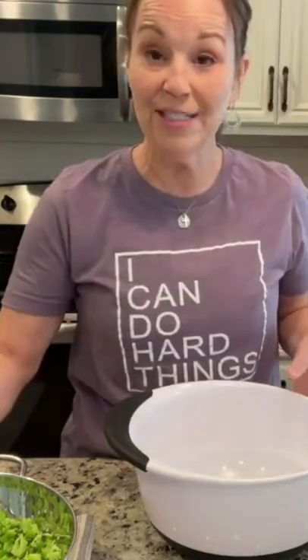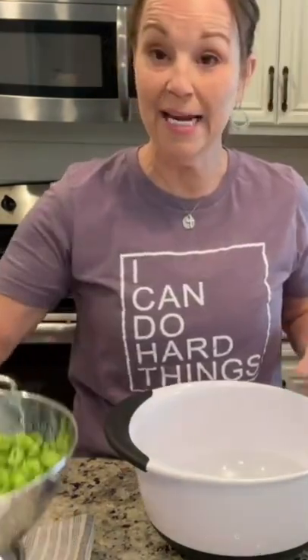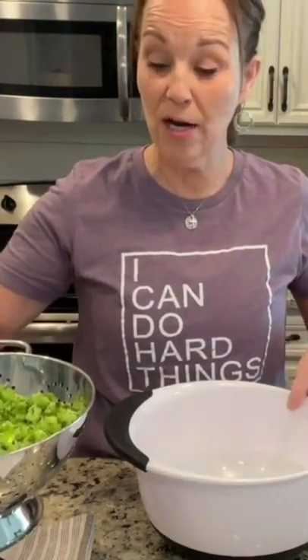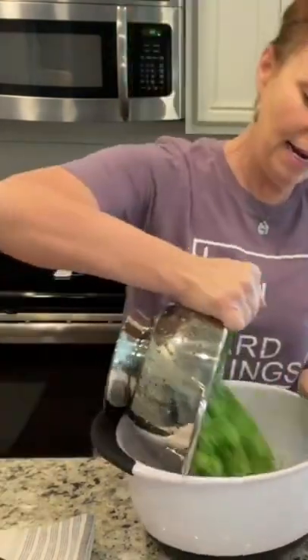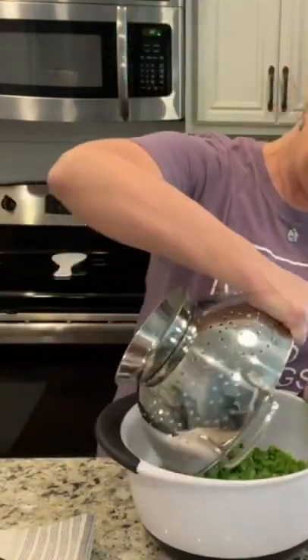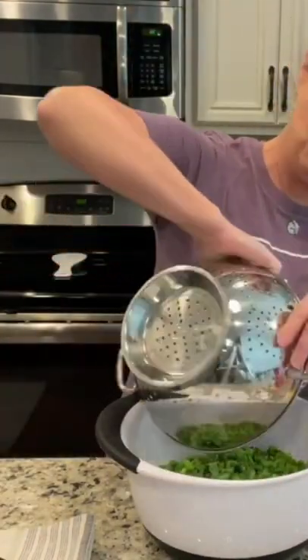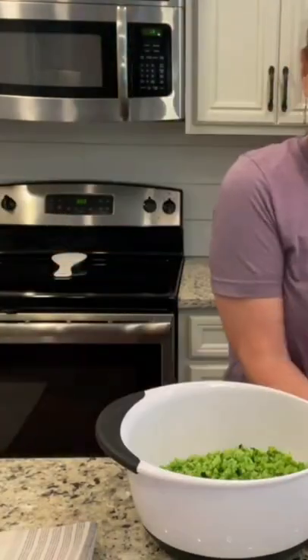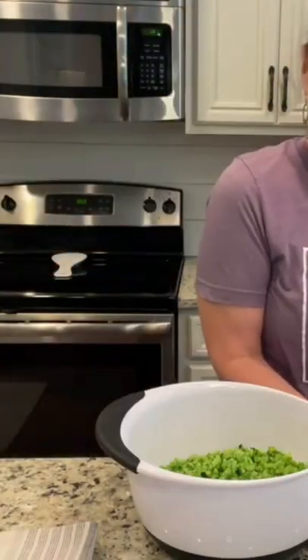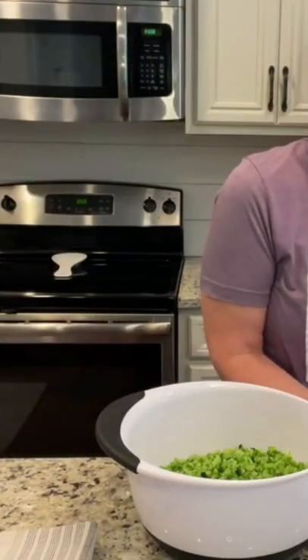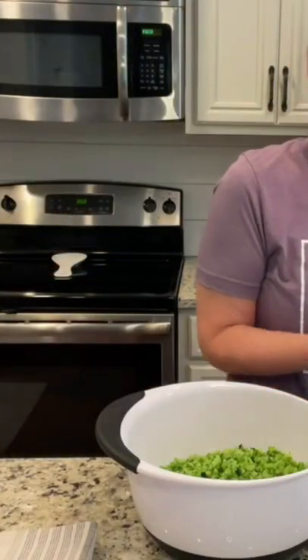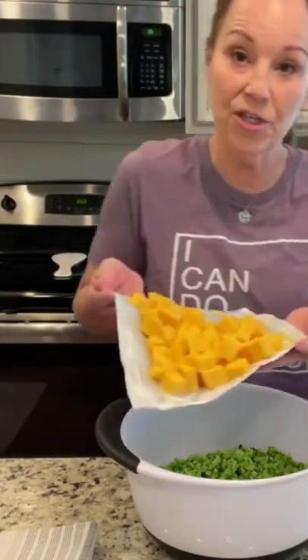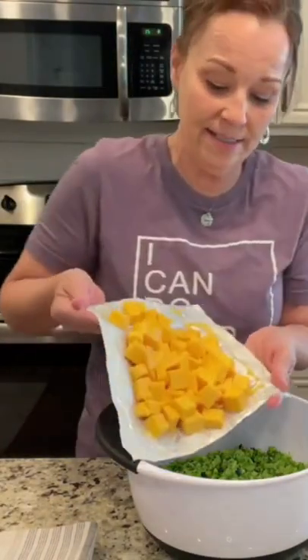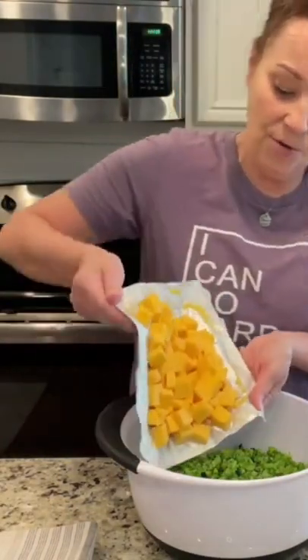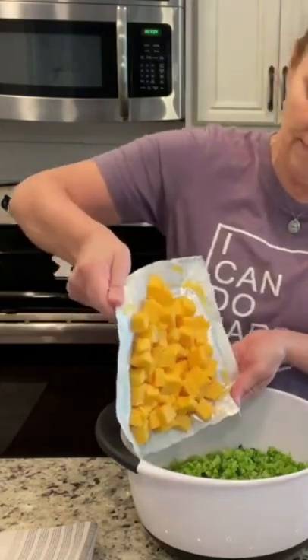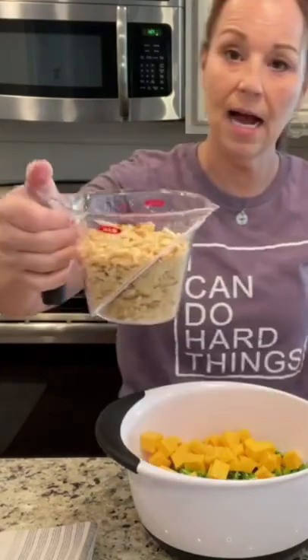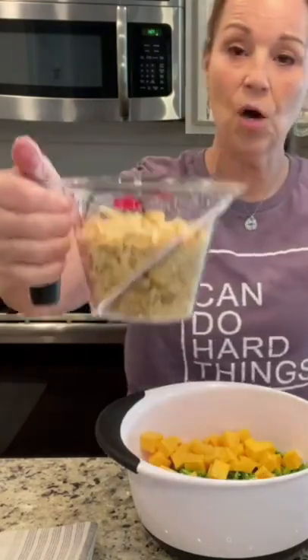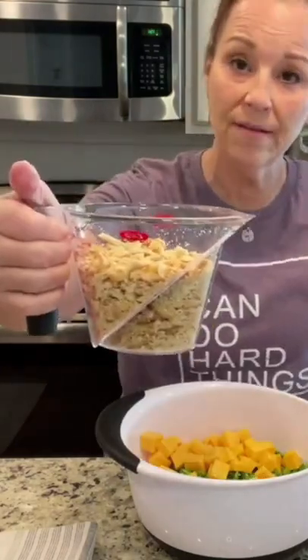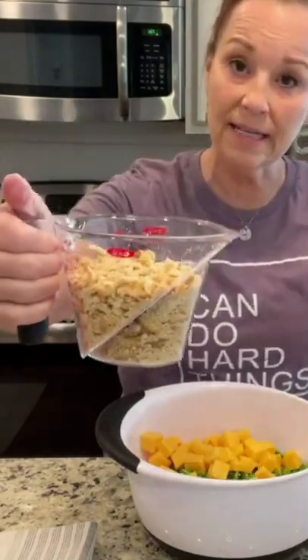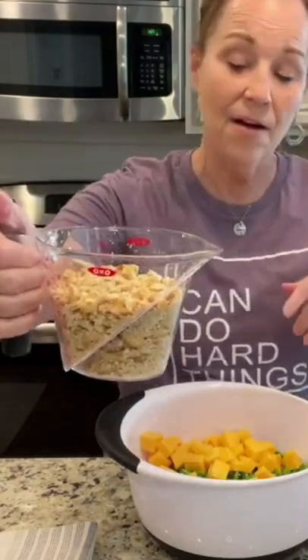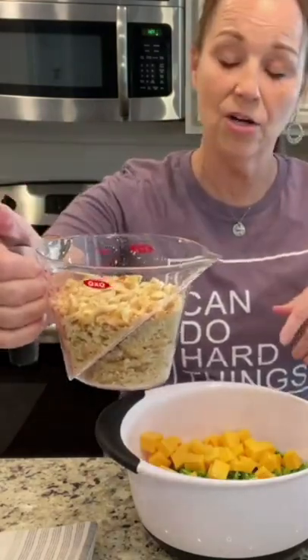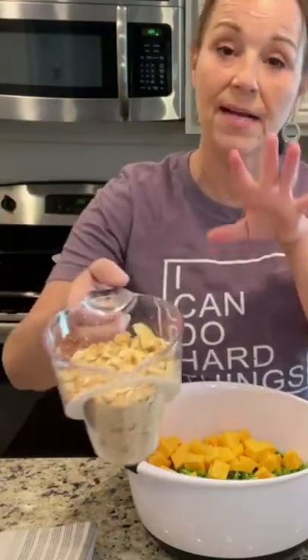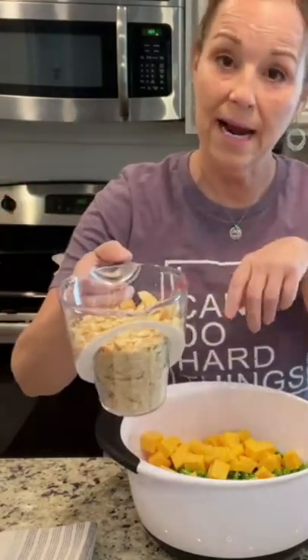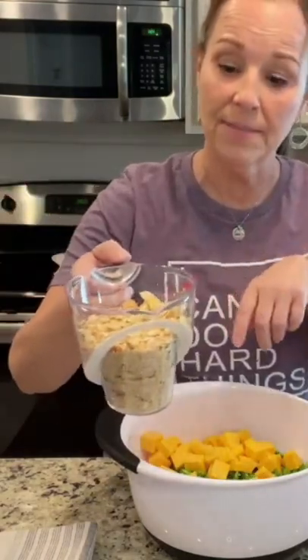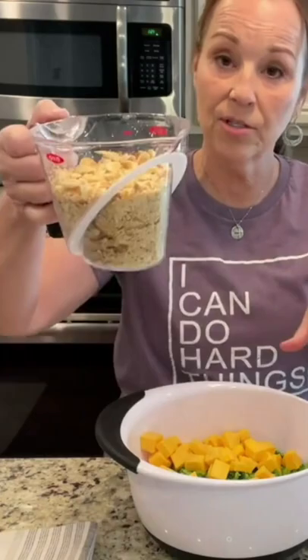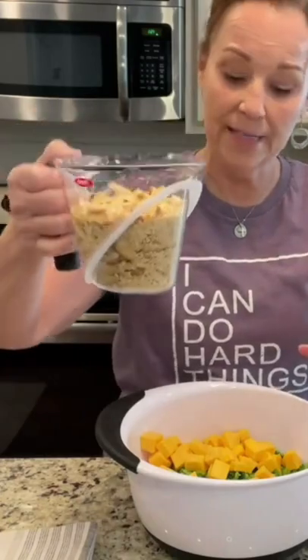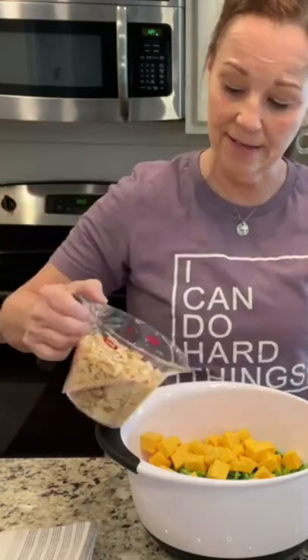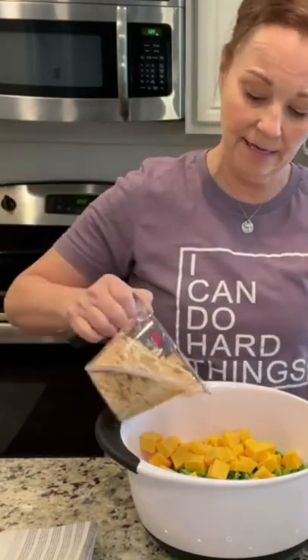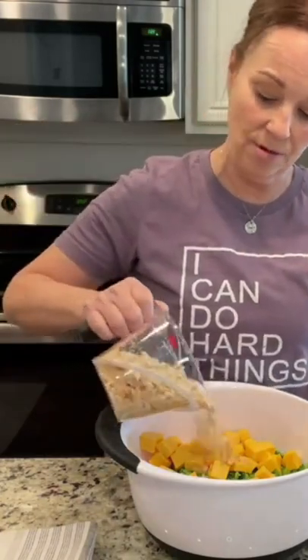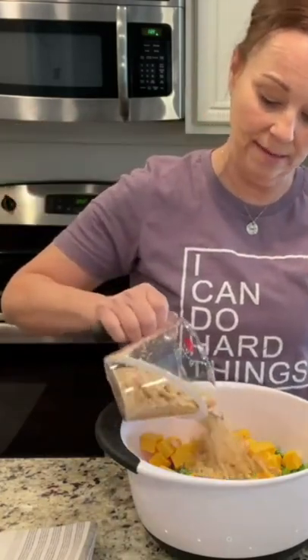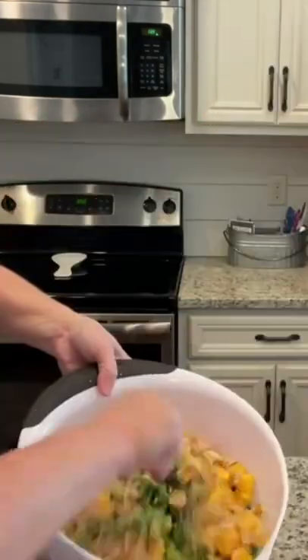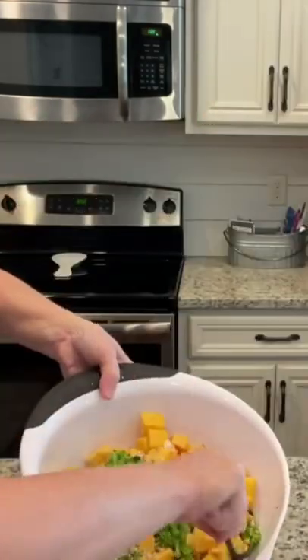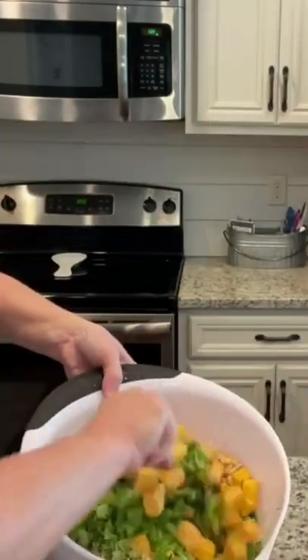You just take your broccoli and put it in a bowl, then you just add your cheese in with your broccoli. I have crushed the sleeve of crackers and it makes one and a half cups, so I'm just going to use half of this. I'm going to pour this in and just toss it.